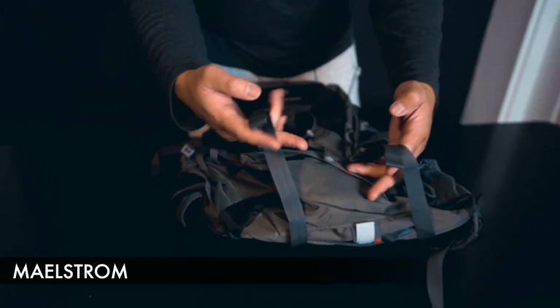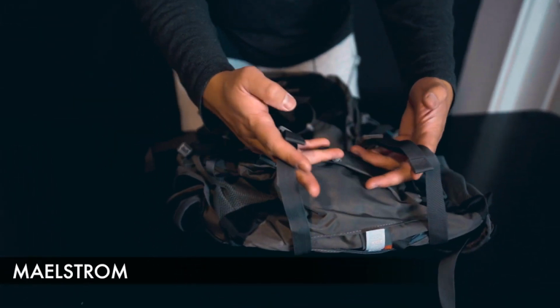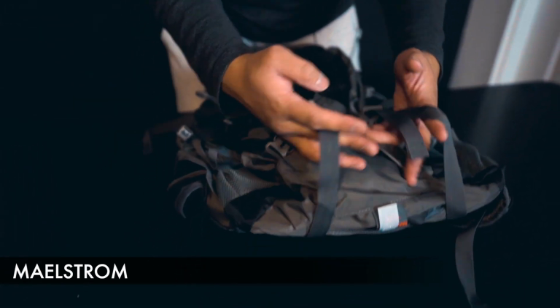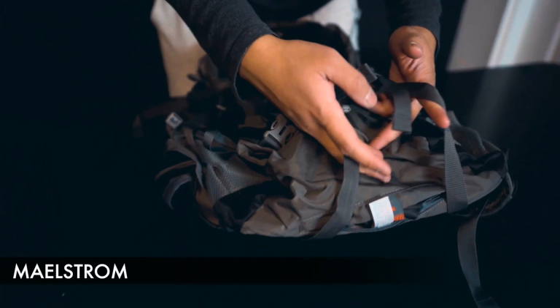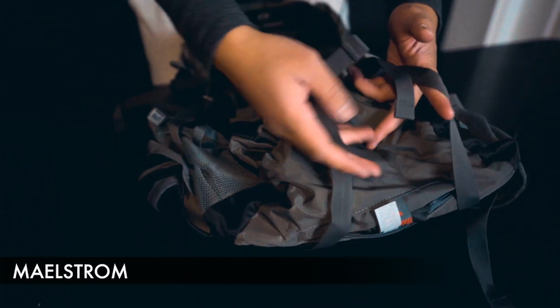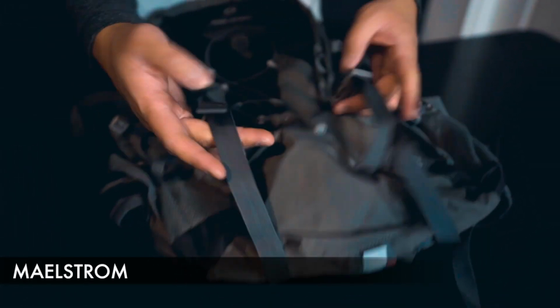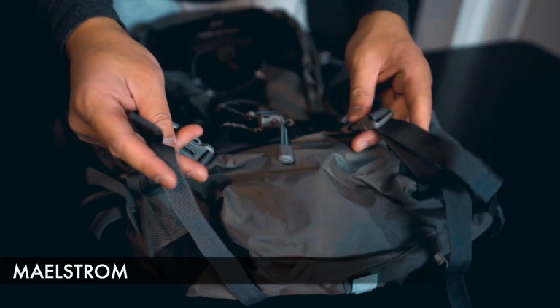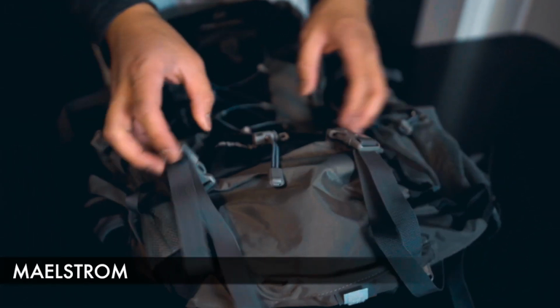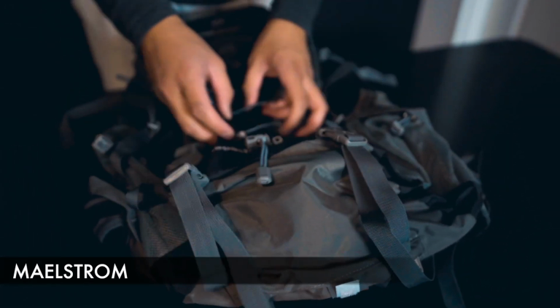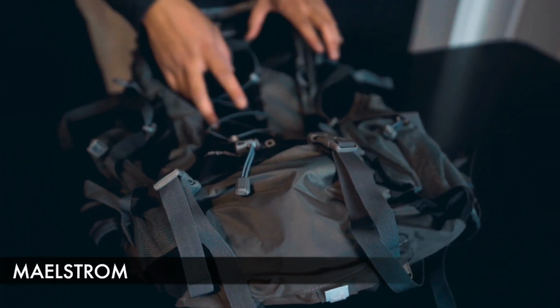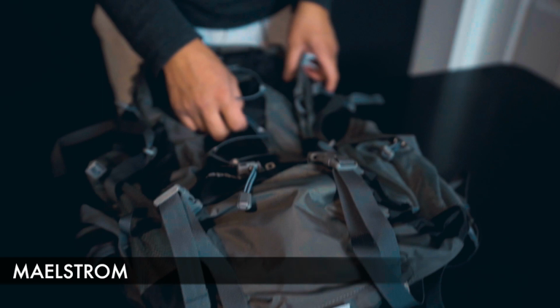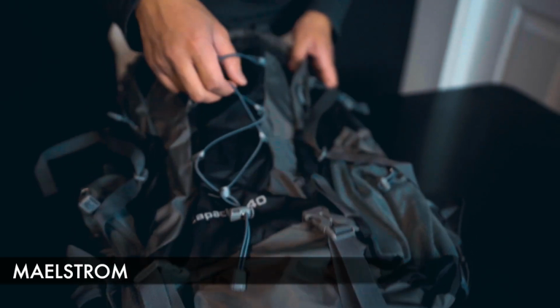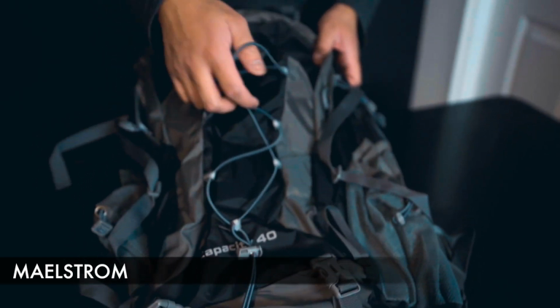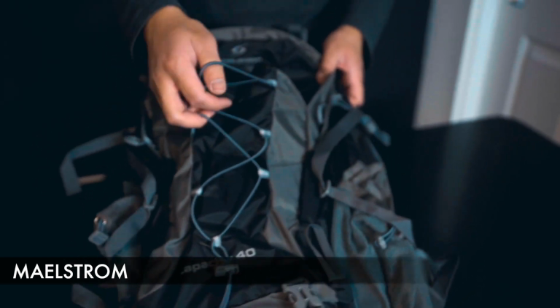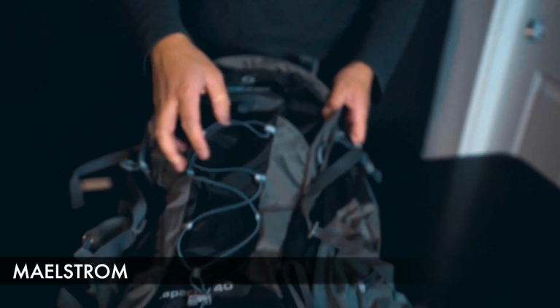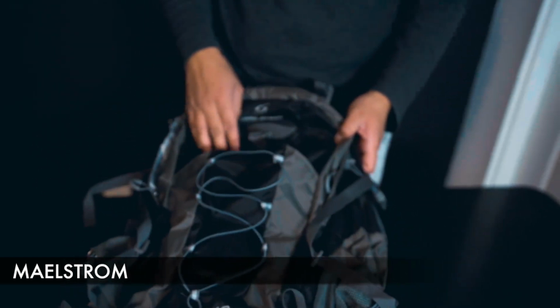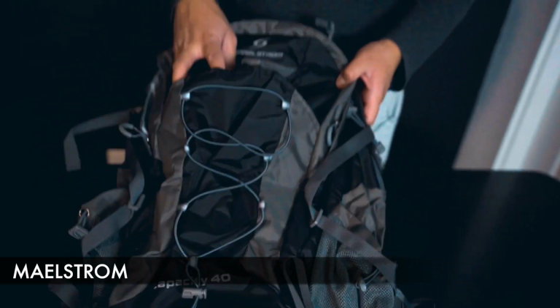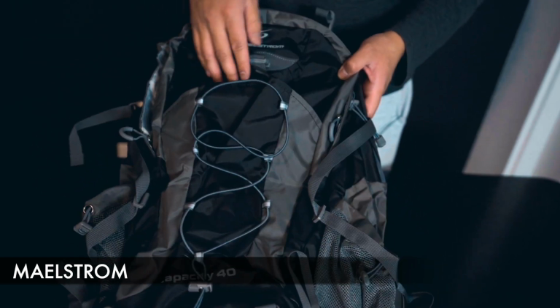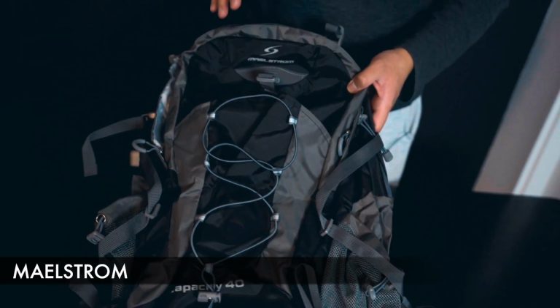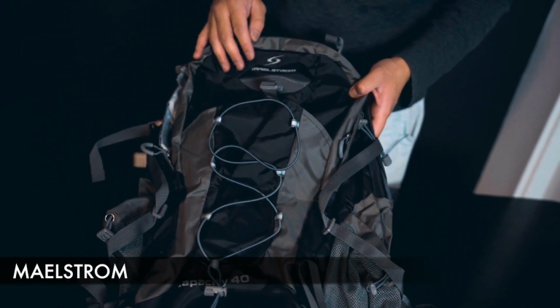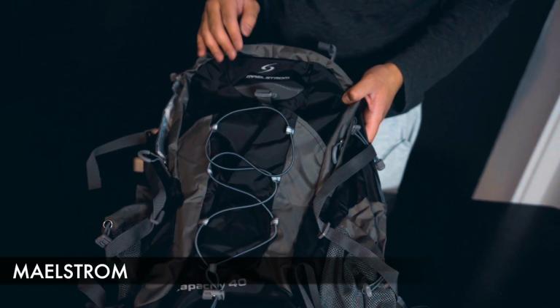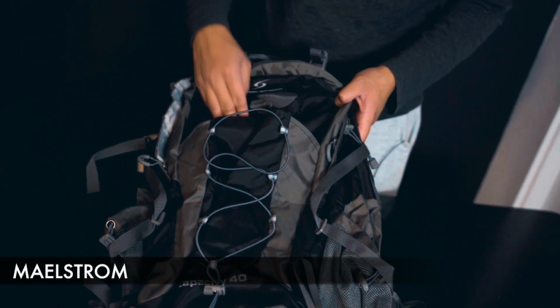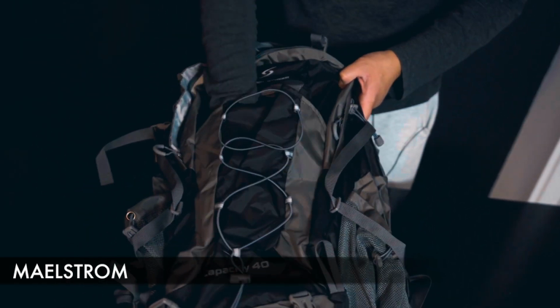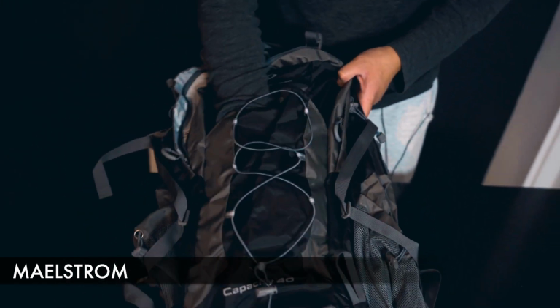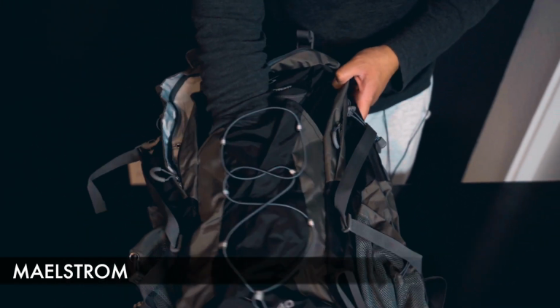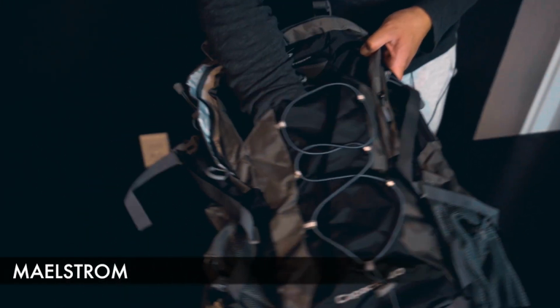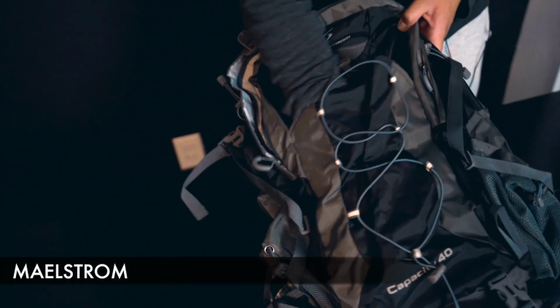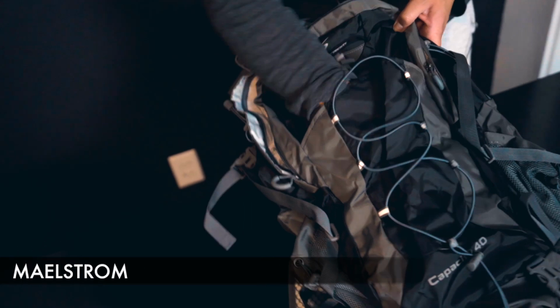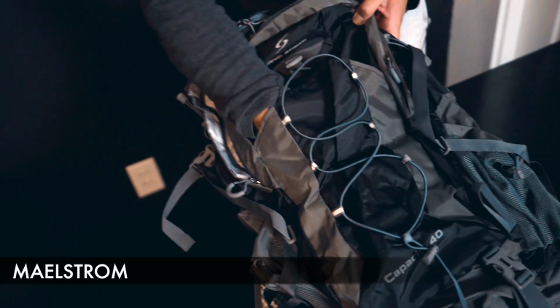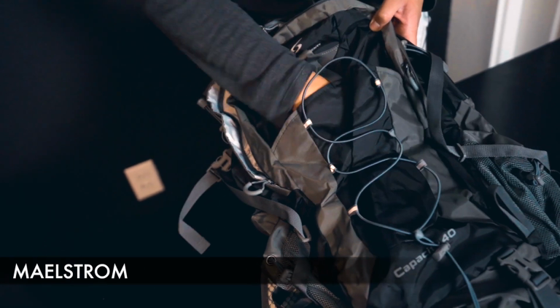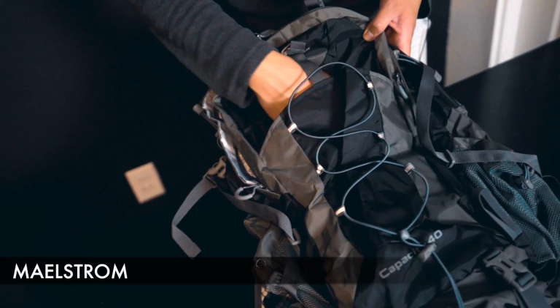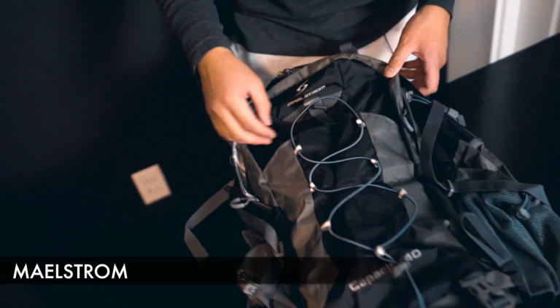On the front, we have two straps on the bottom portion, and a strap up here as well to kind of tighten. We also have an open pocket here on the front, which is a nice big wide open pocket.